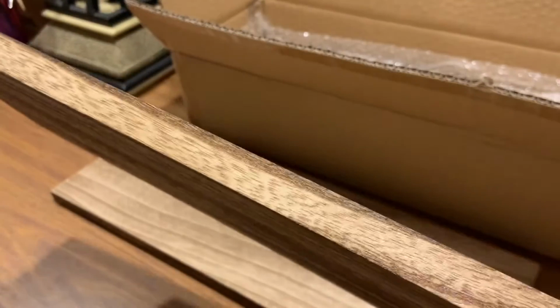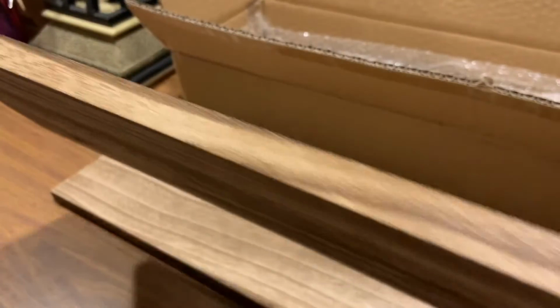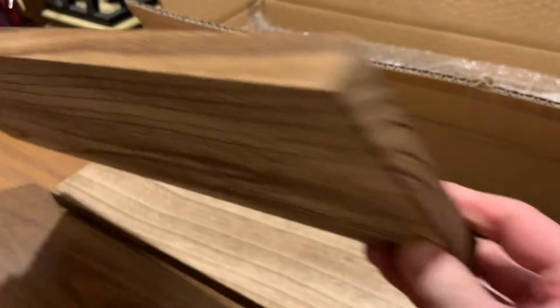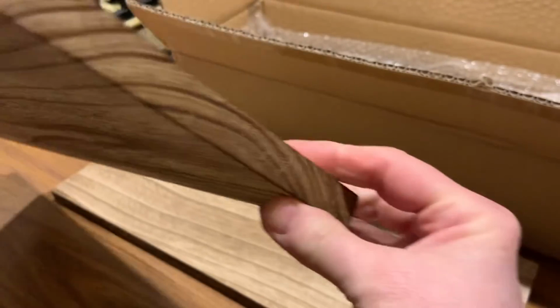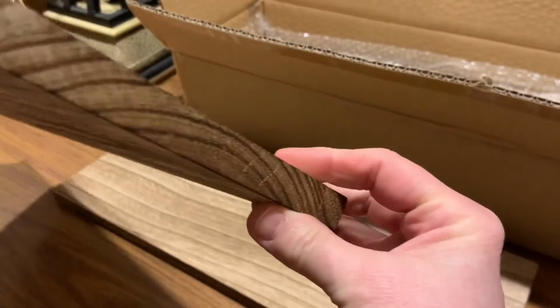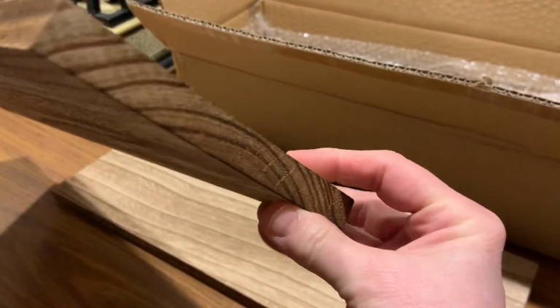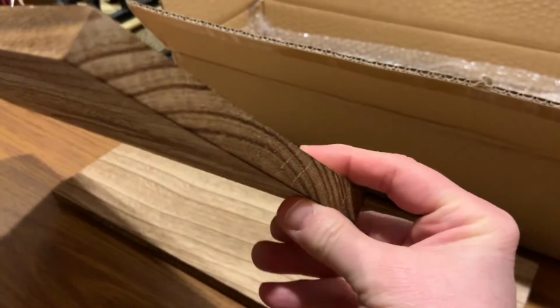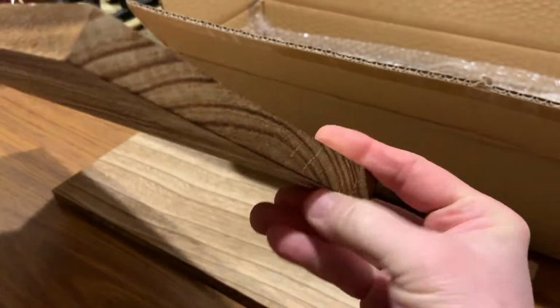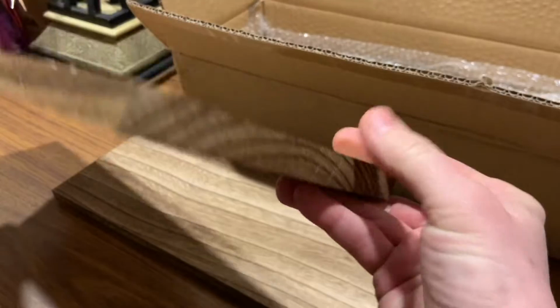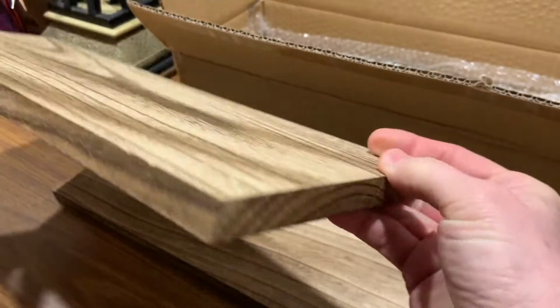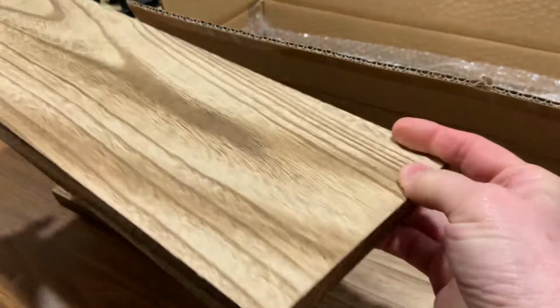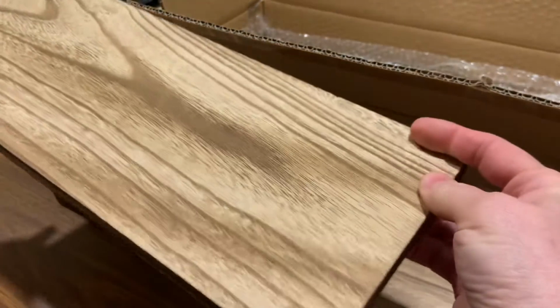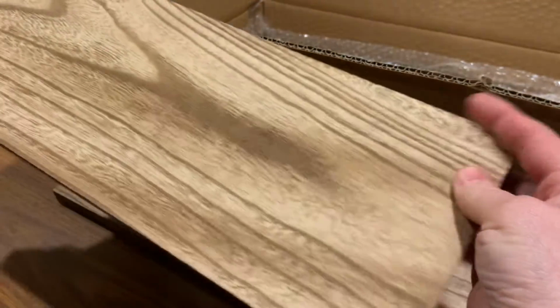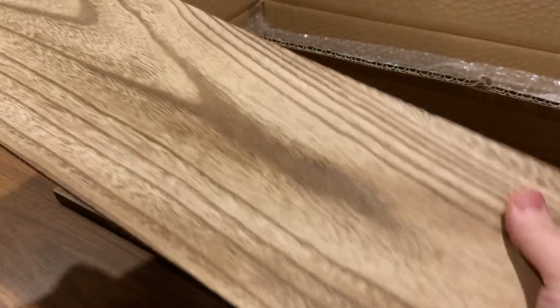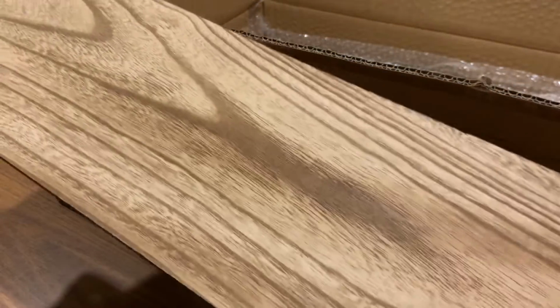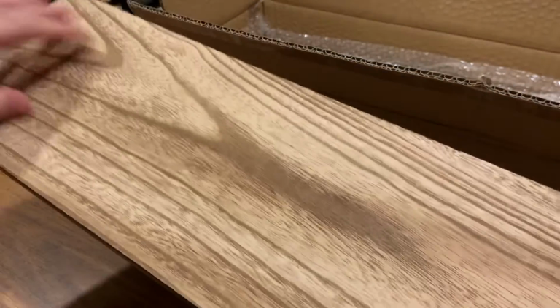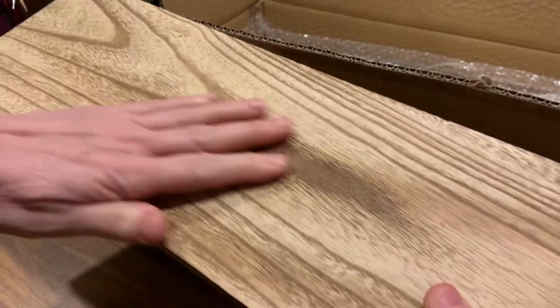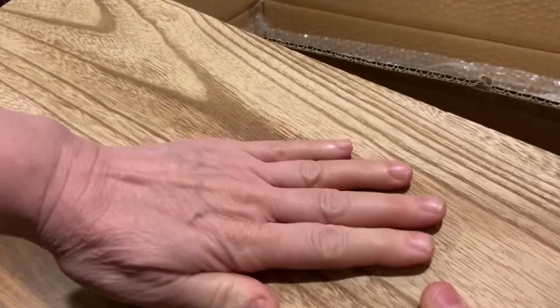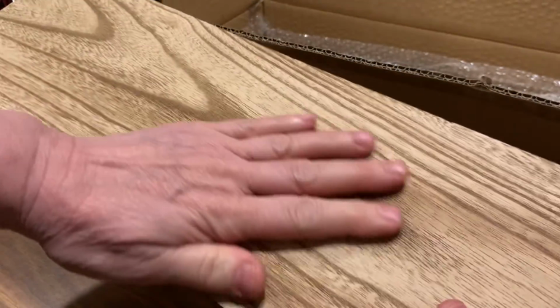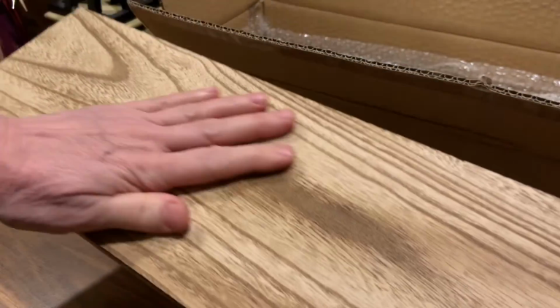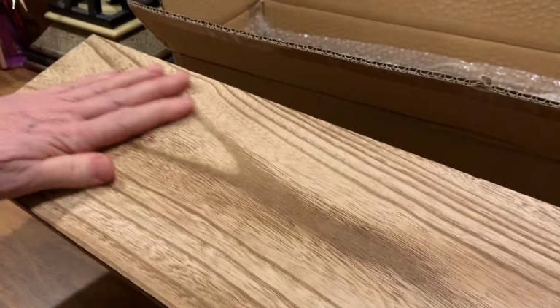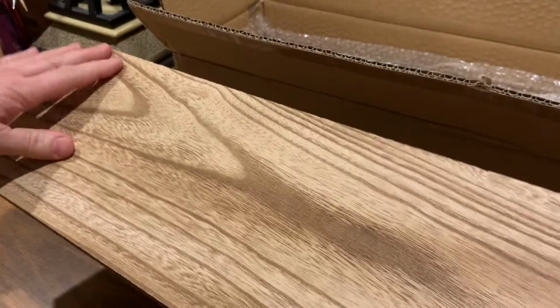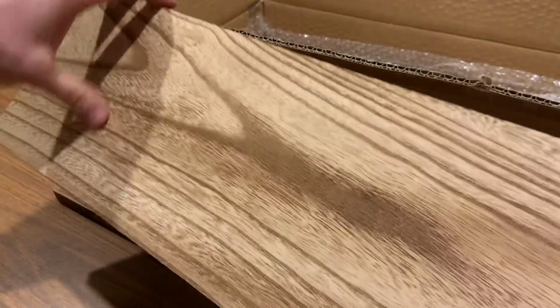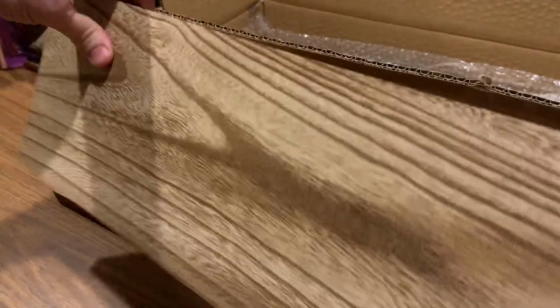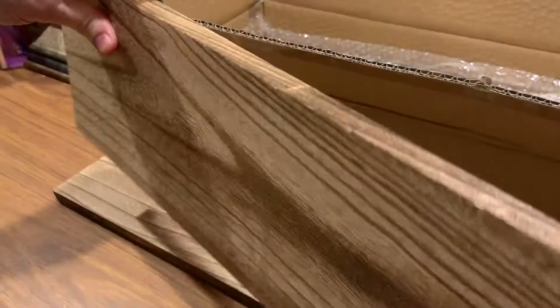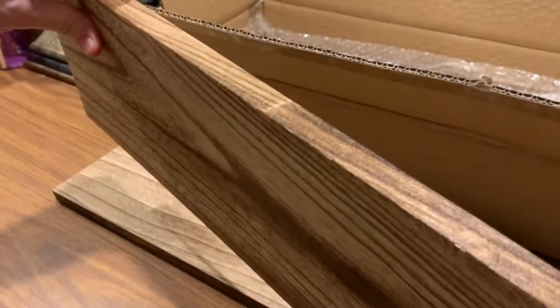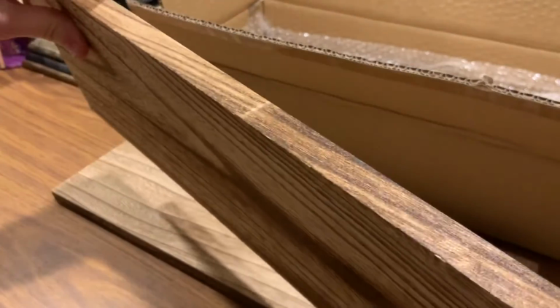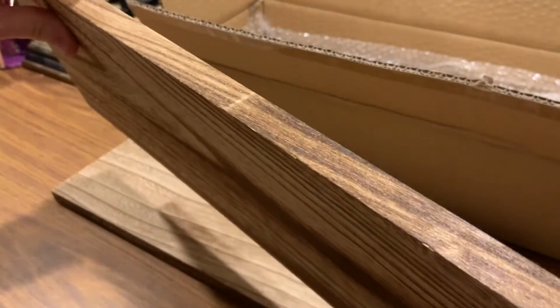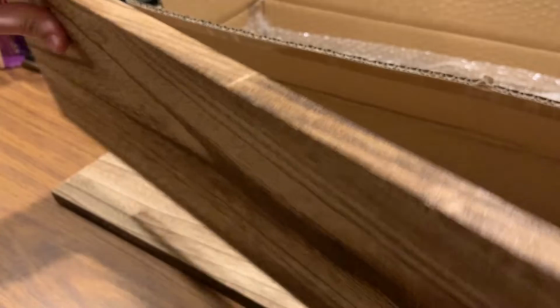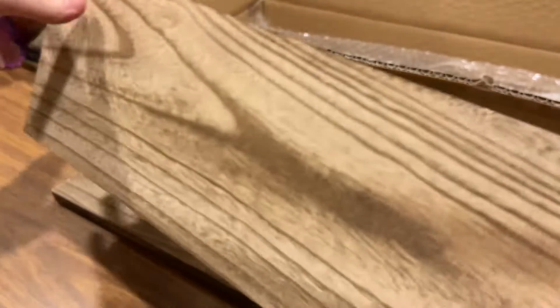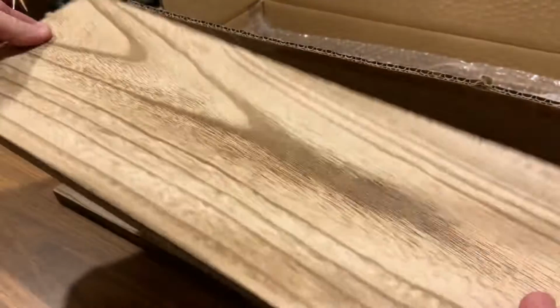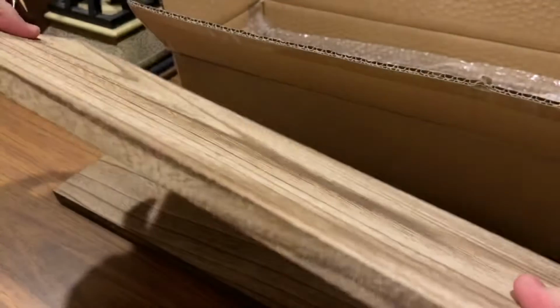This is just stunning. The quality is really nice — it's got a beautiful finish on it. Very well made.